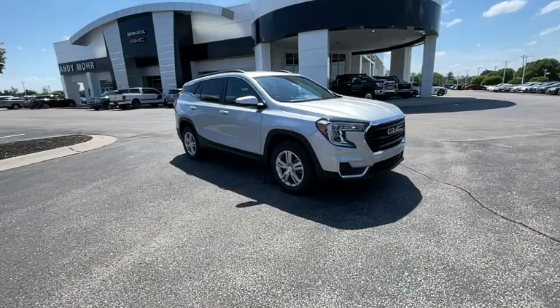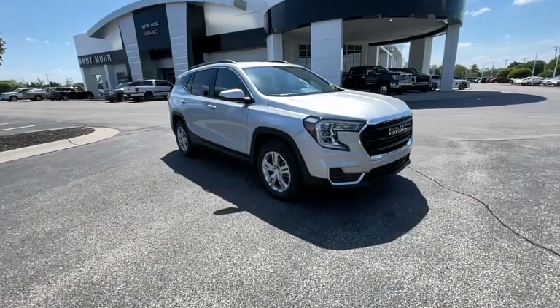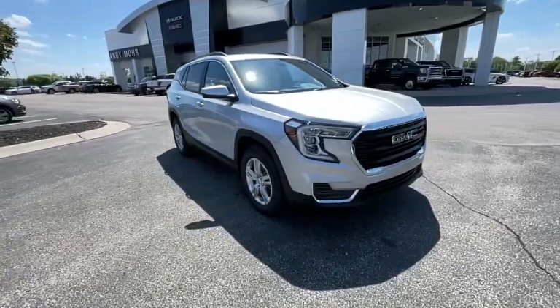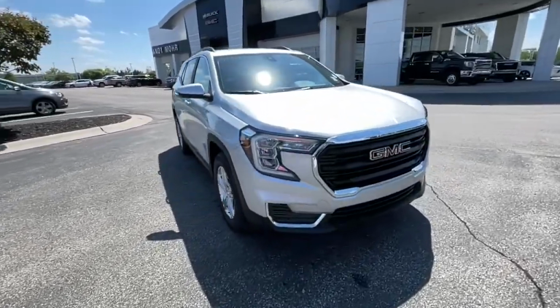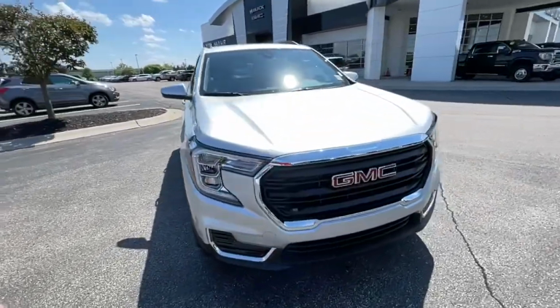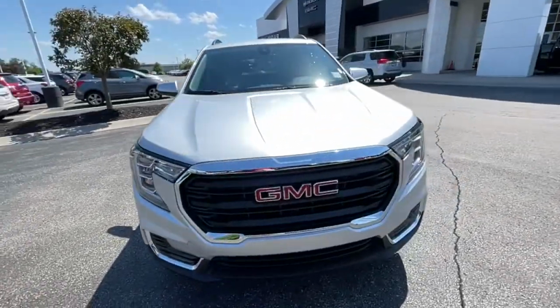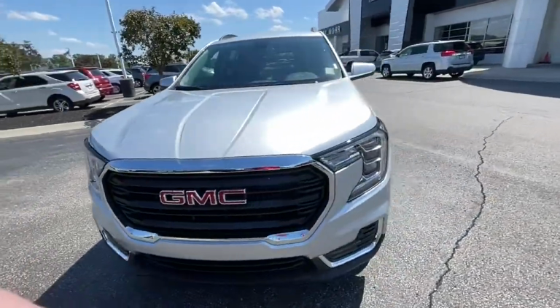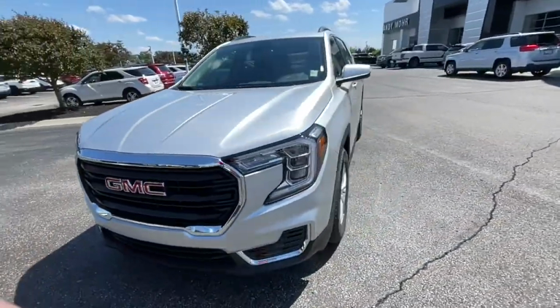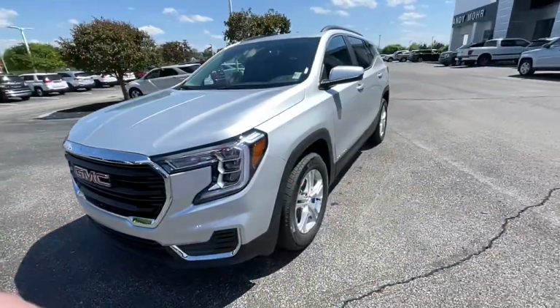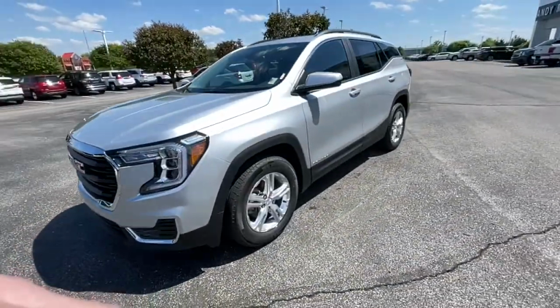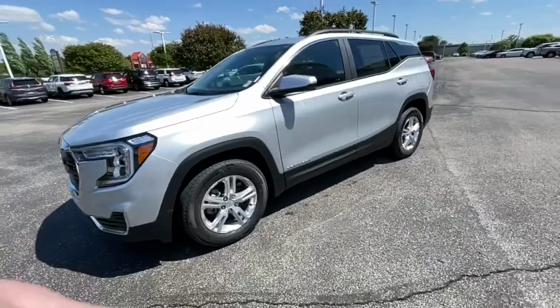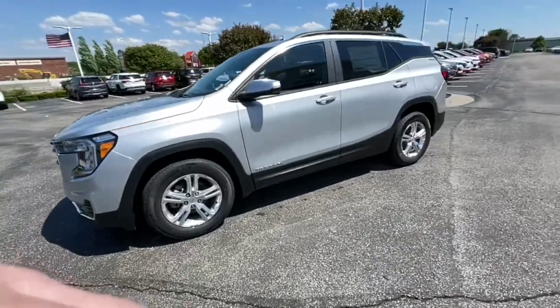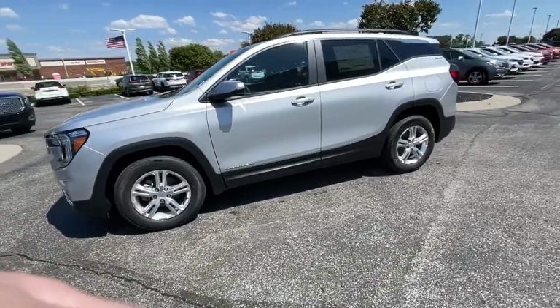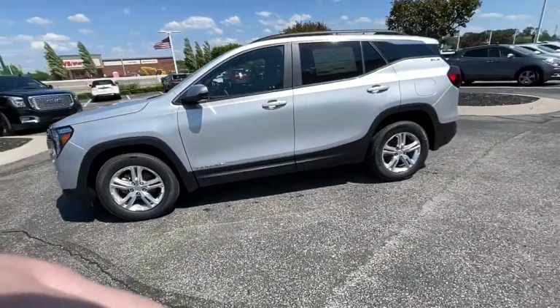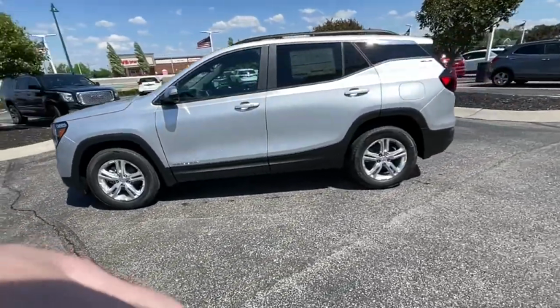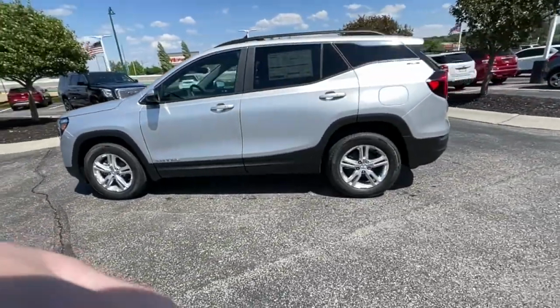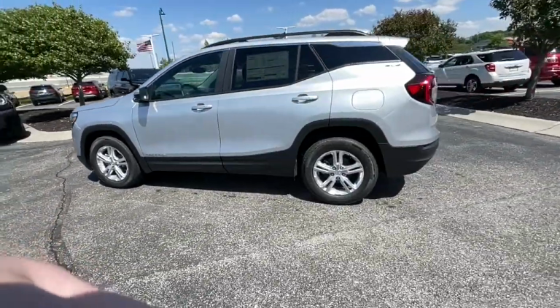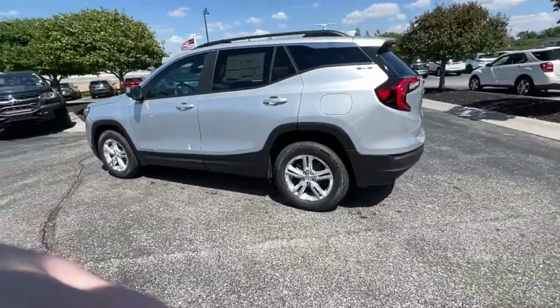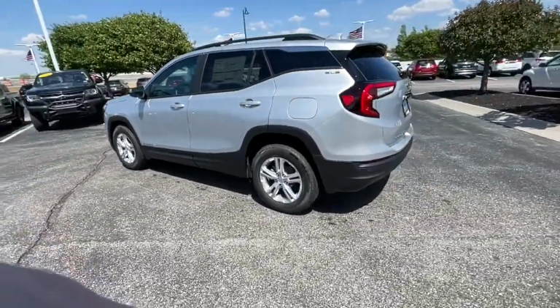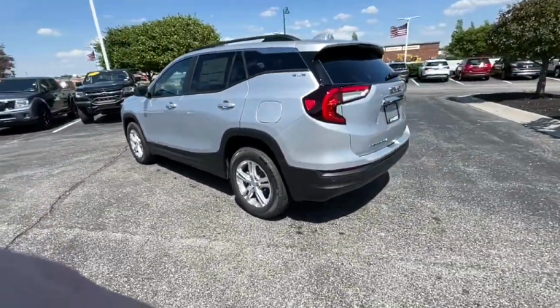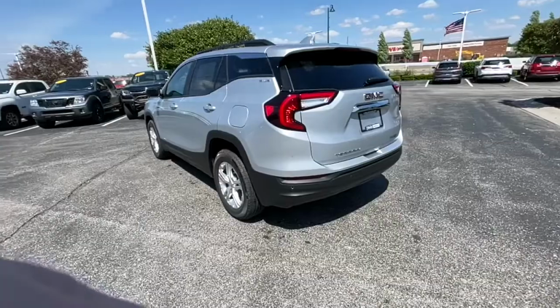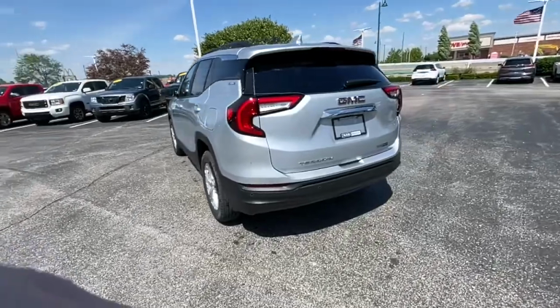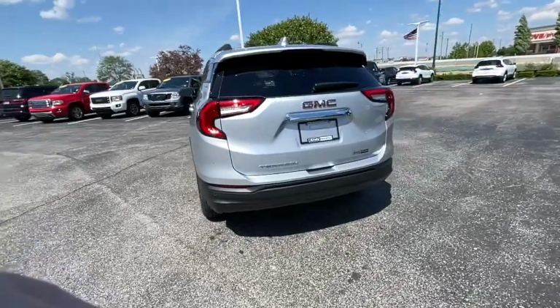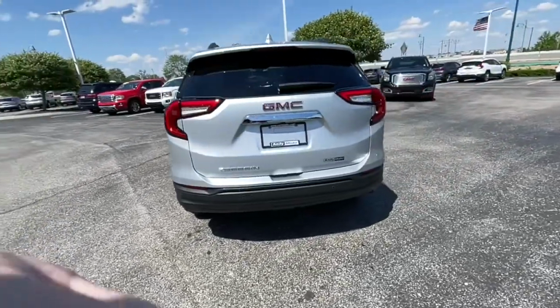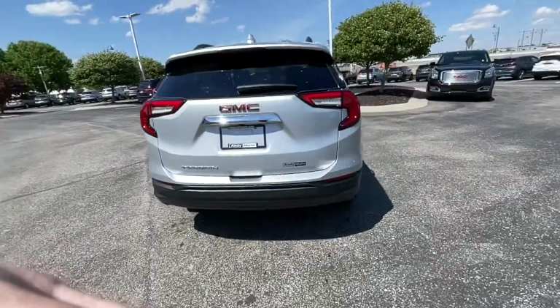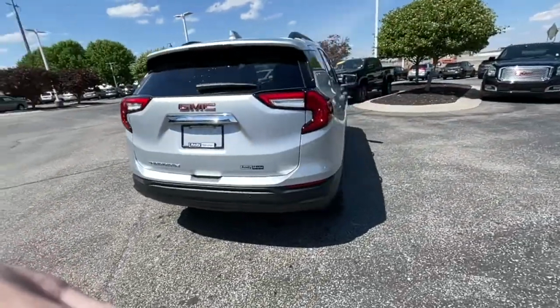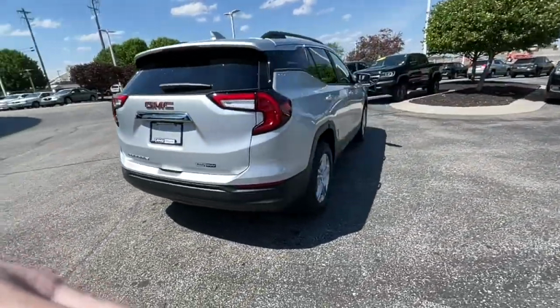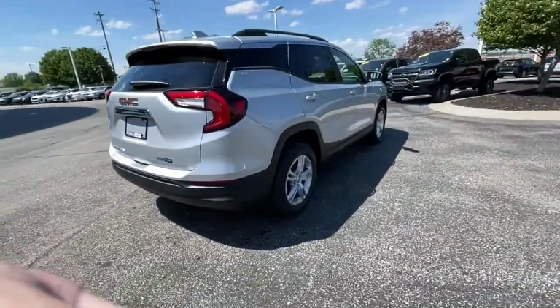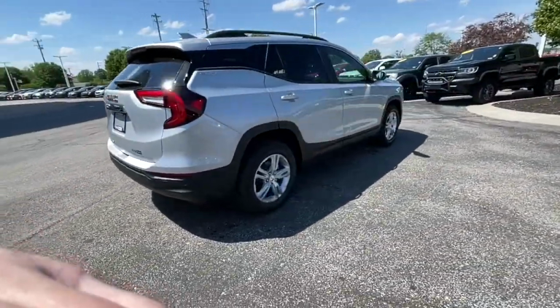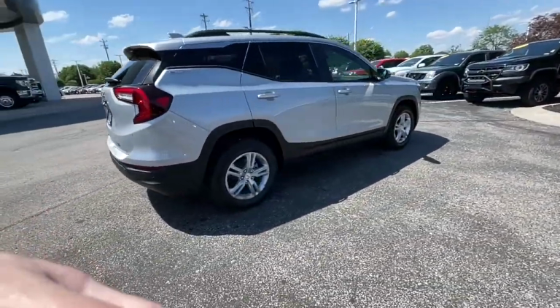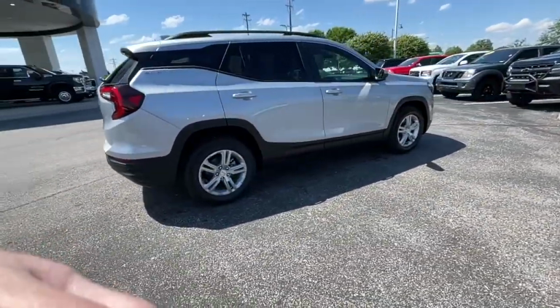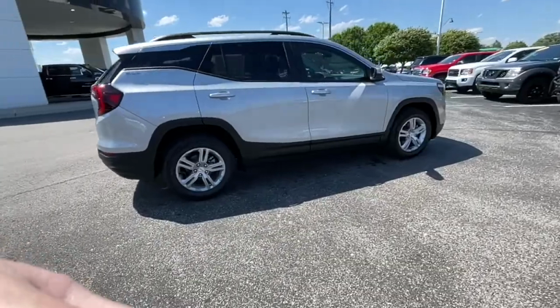Introducing the 2022 GMC Terrain. Get the features you need and the comfort and style you've been hoping for. This well-equipped vehicle is an excellent value and will help you make the most of every drive. All you need to do is relax and enjoy the ride.